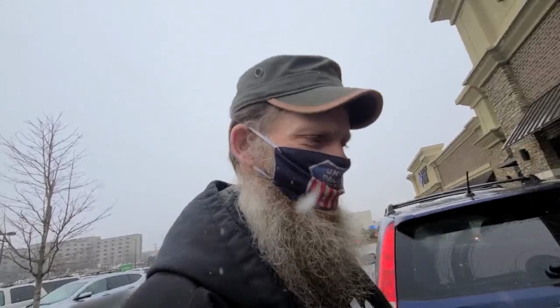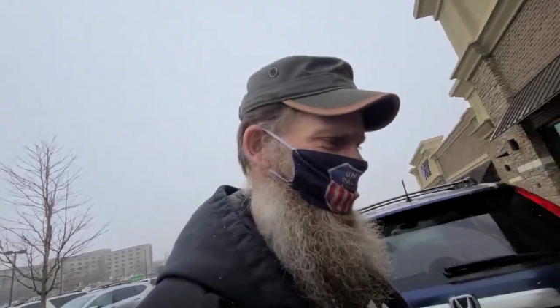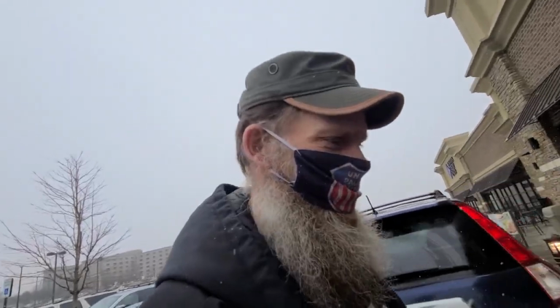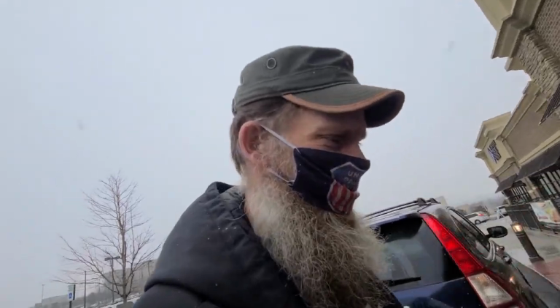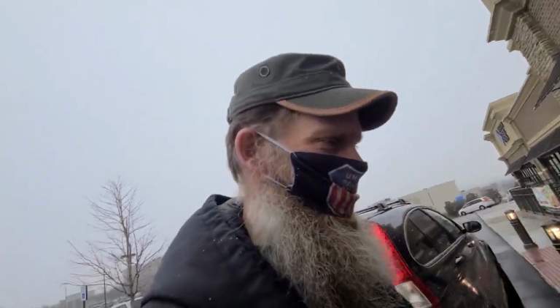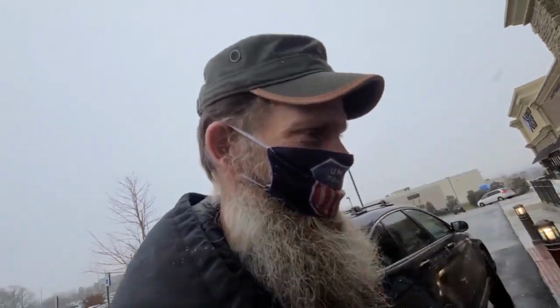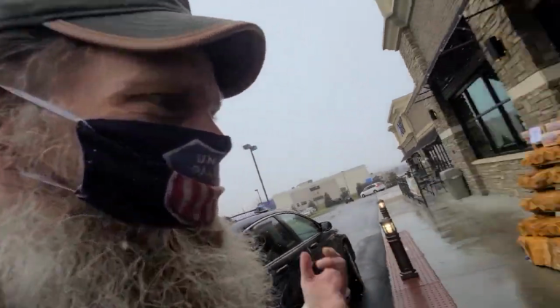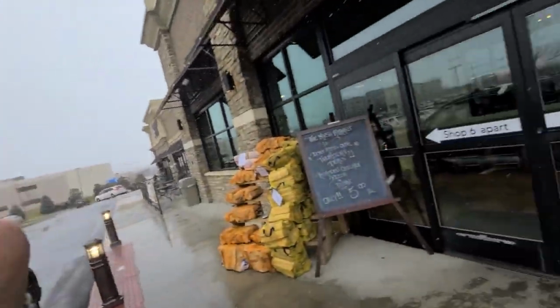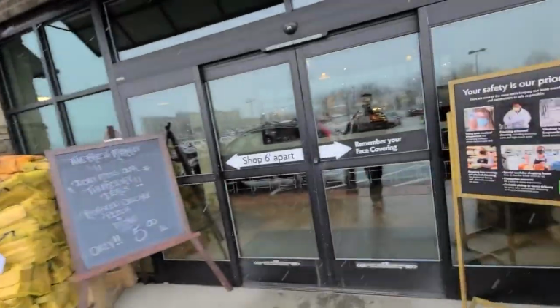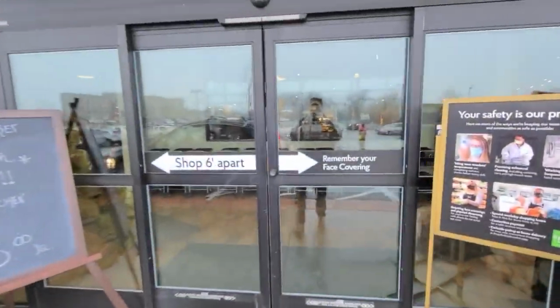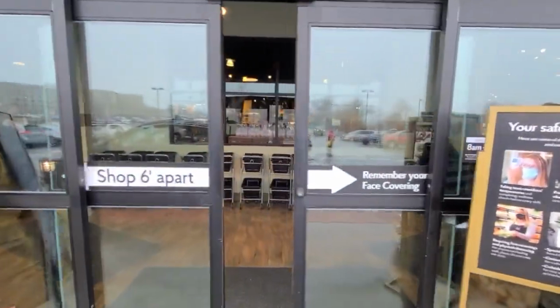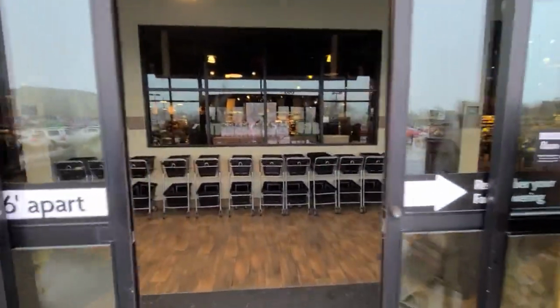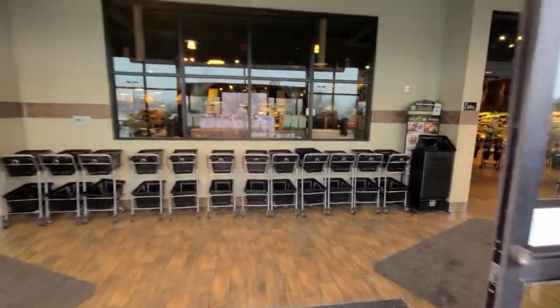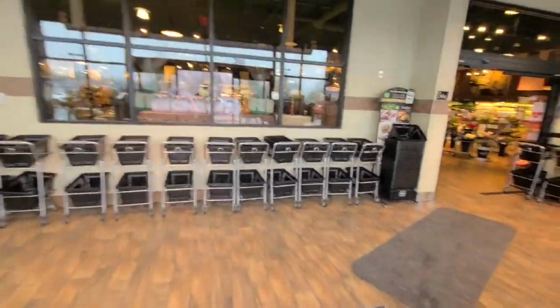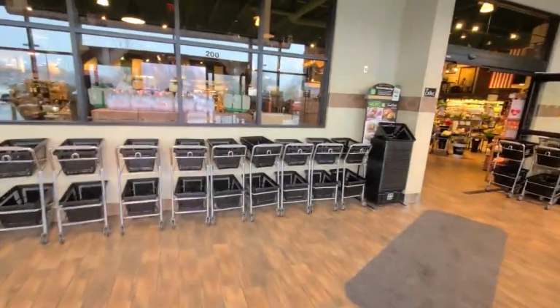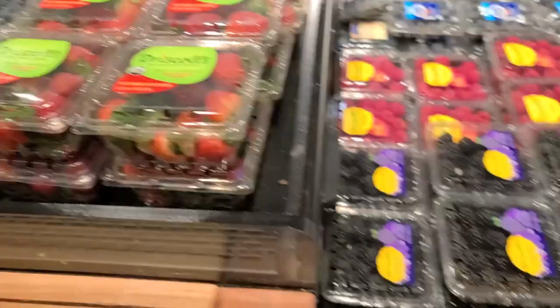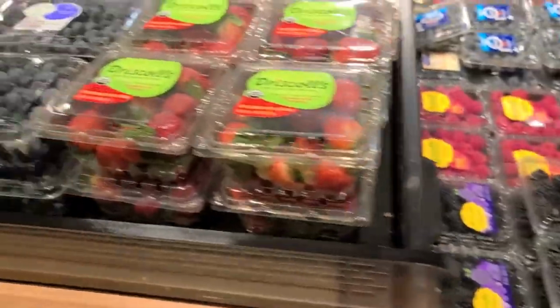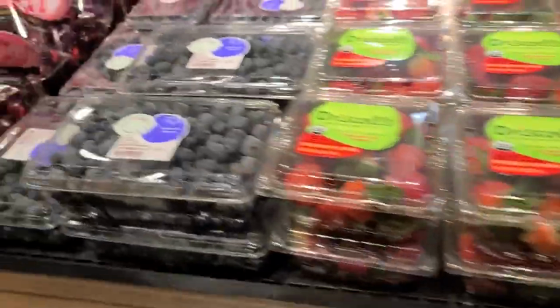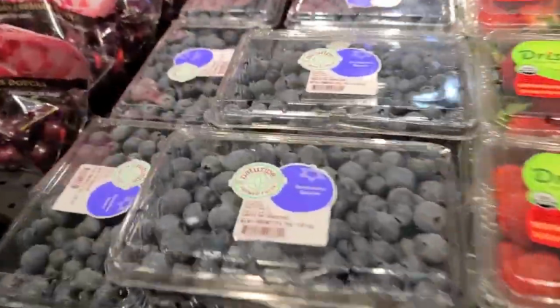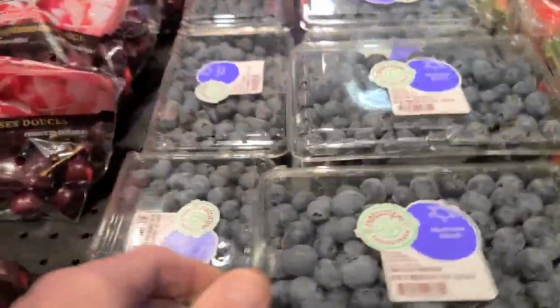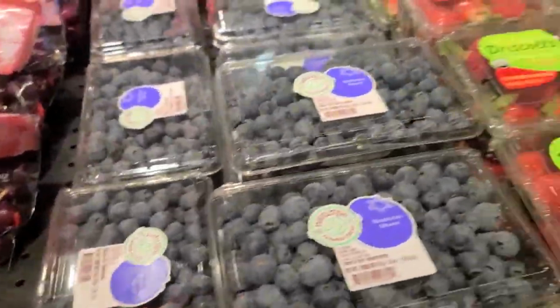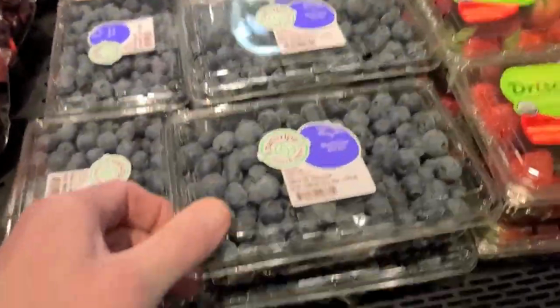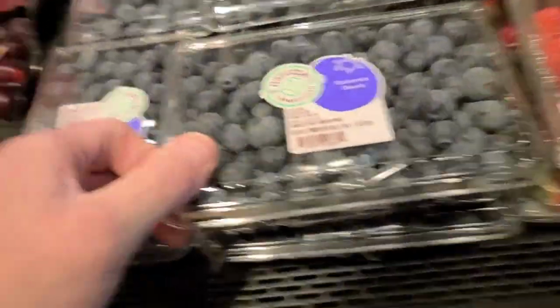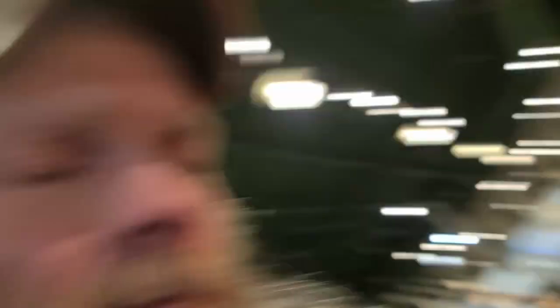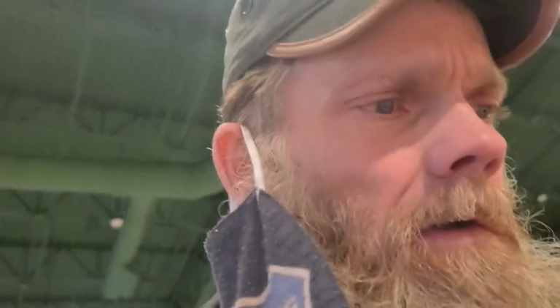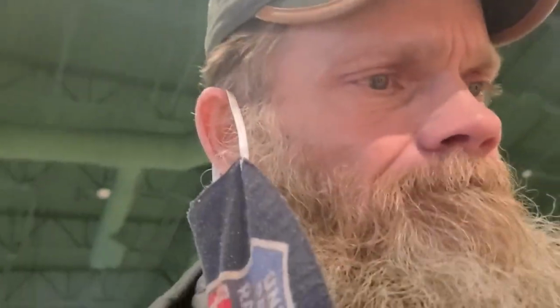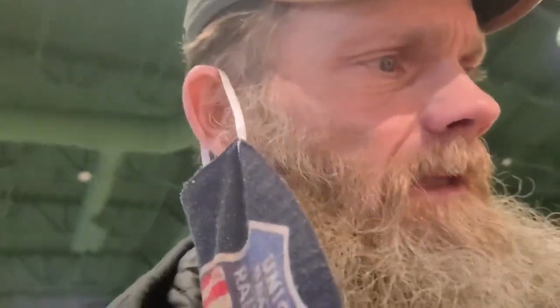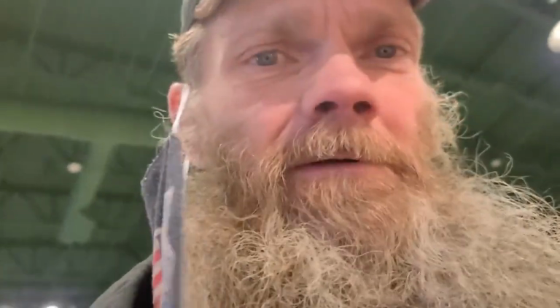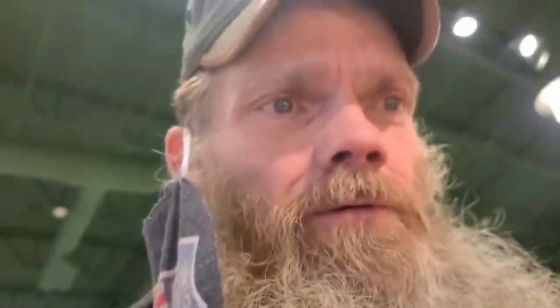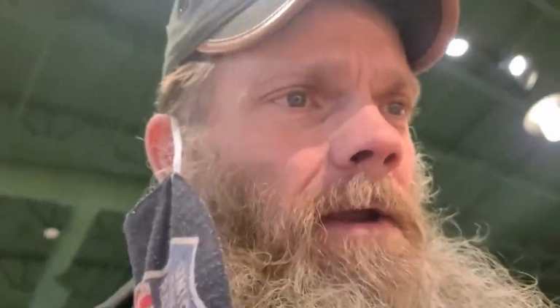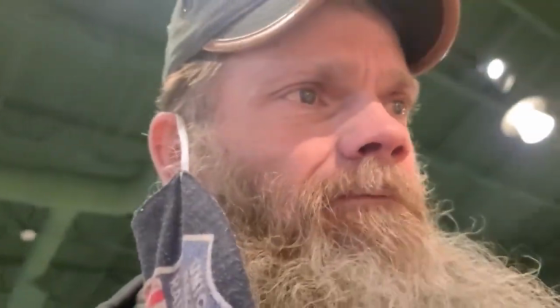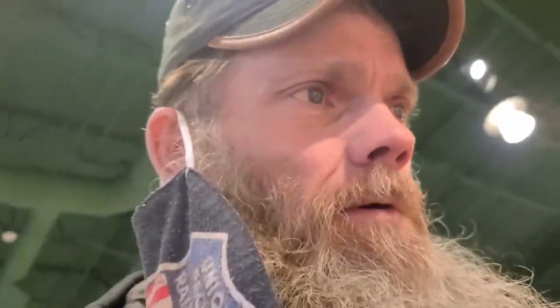I'm gonna make a cooking video here in a bit. Just going to get some fresh fruit and berries for yogurt.